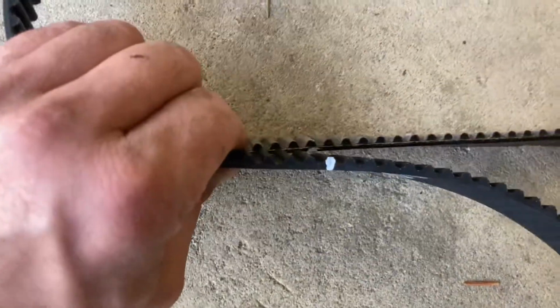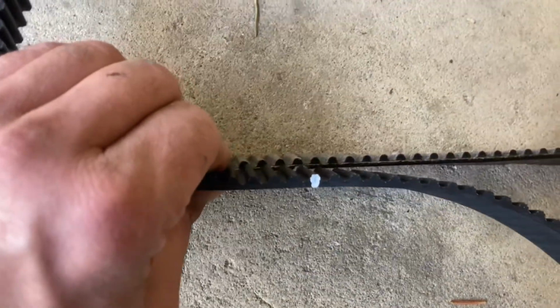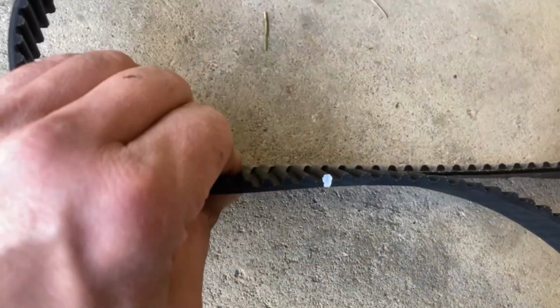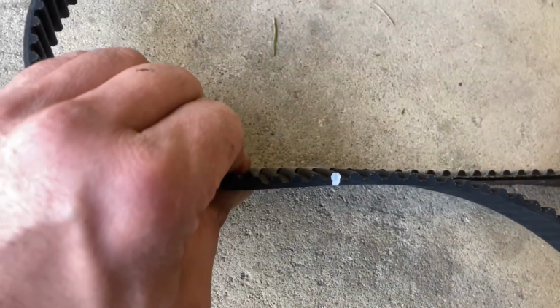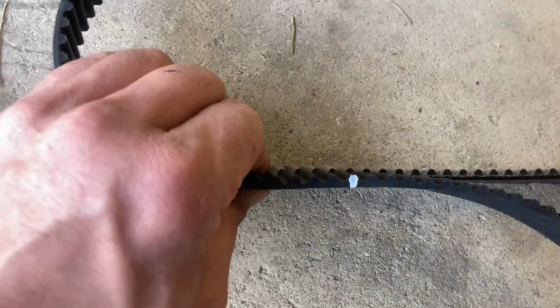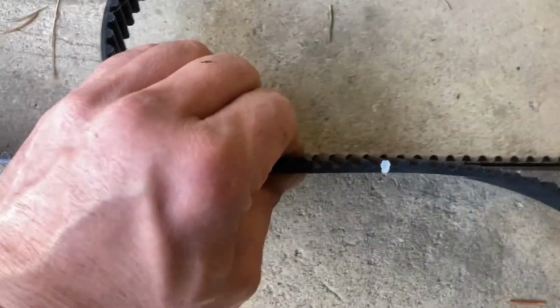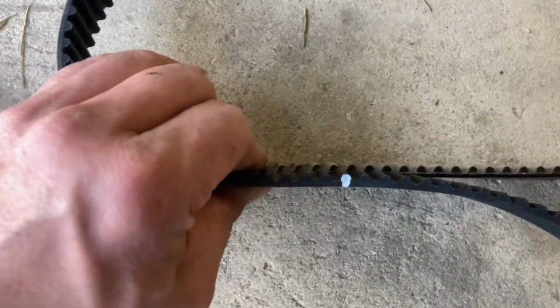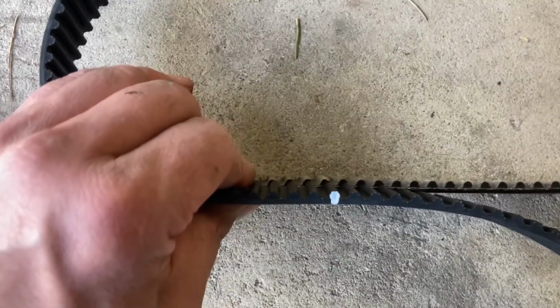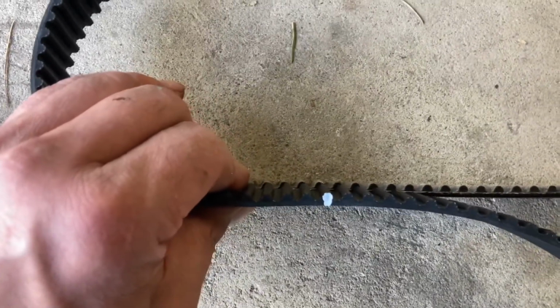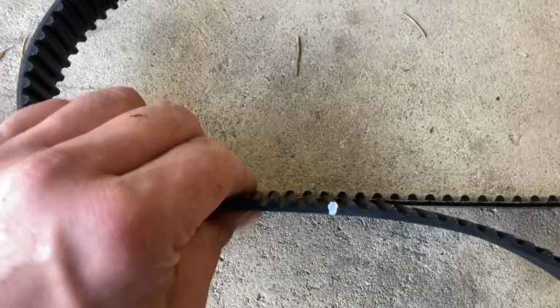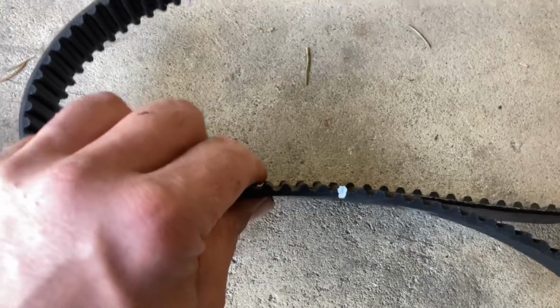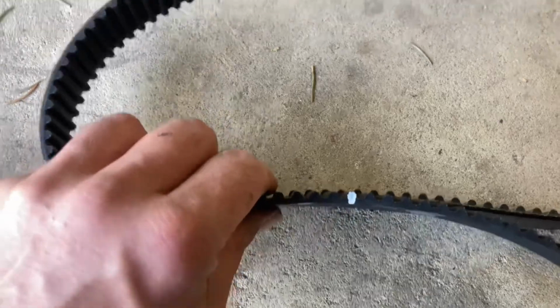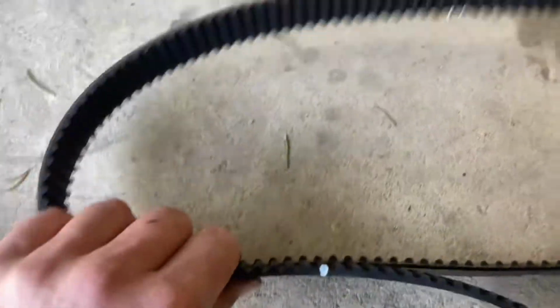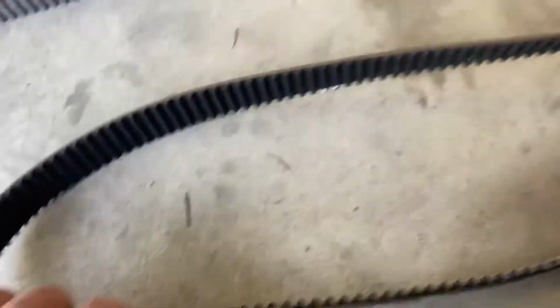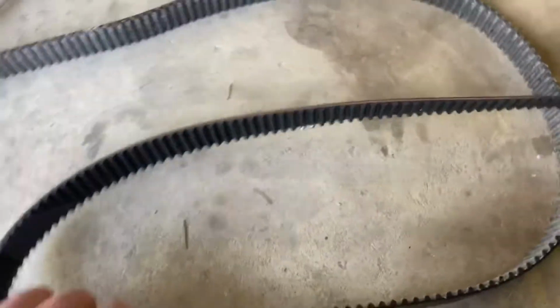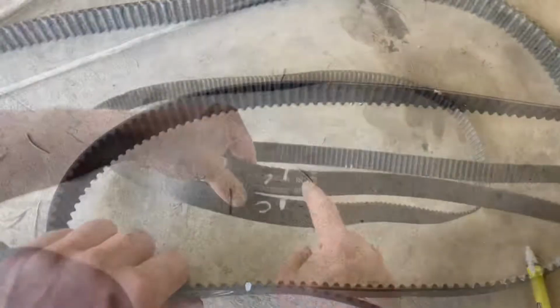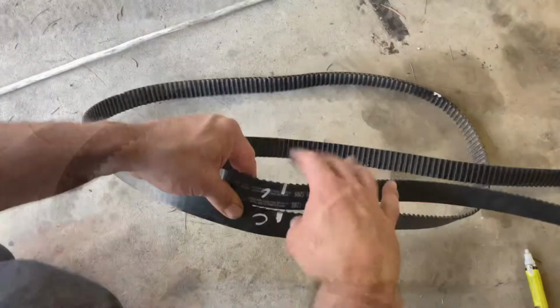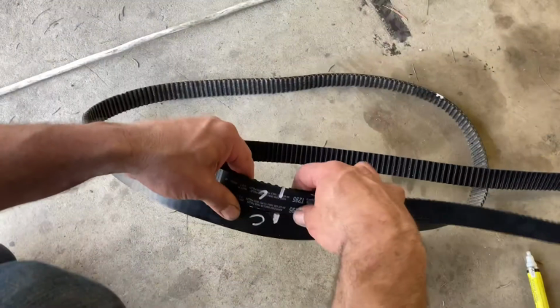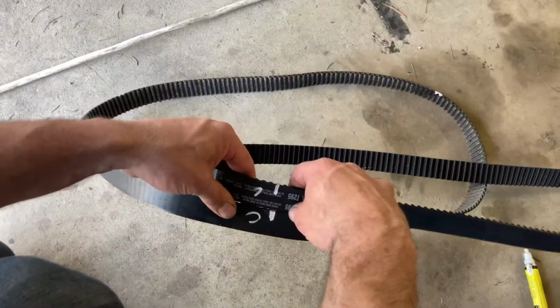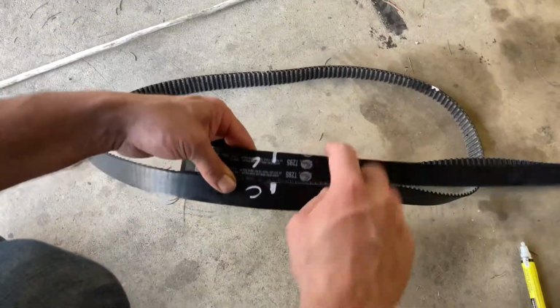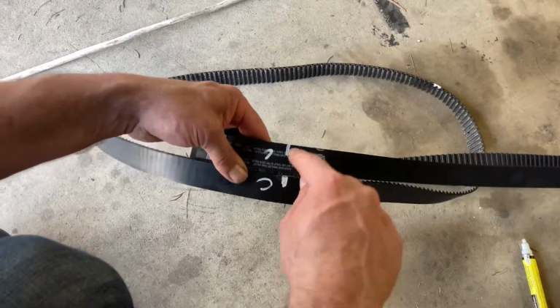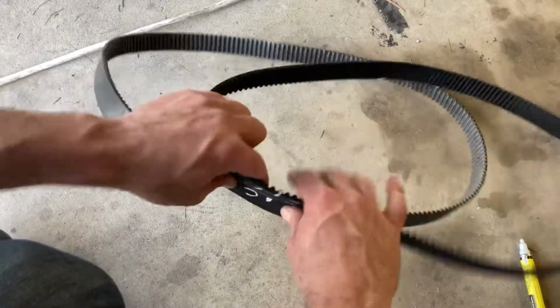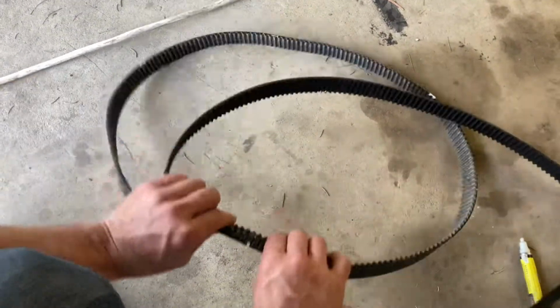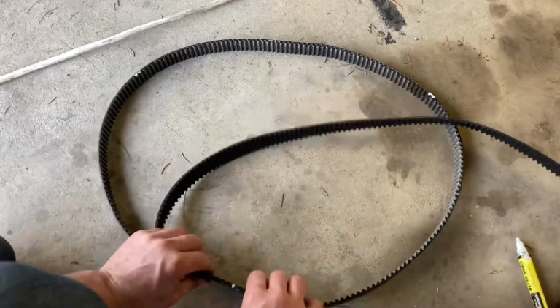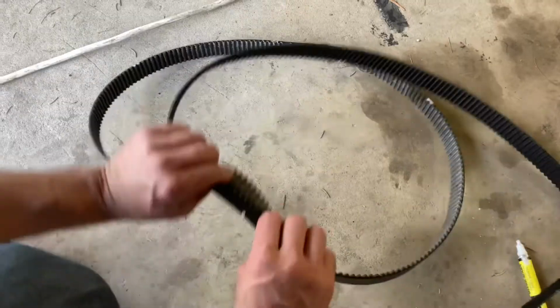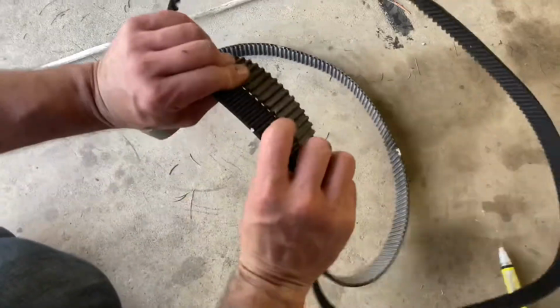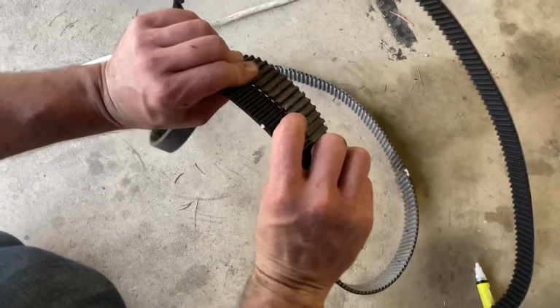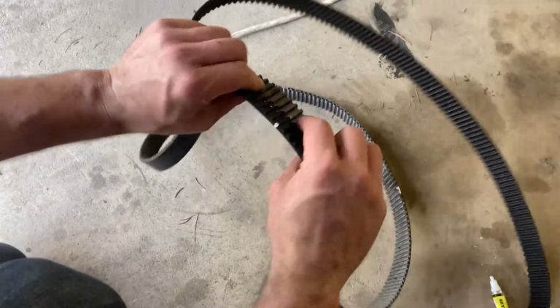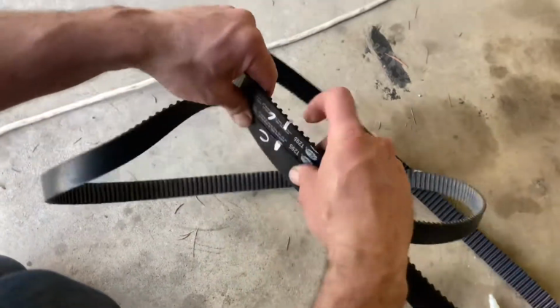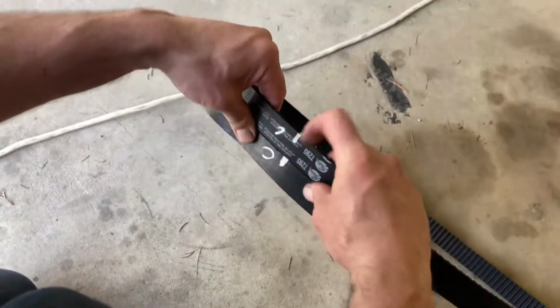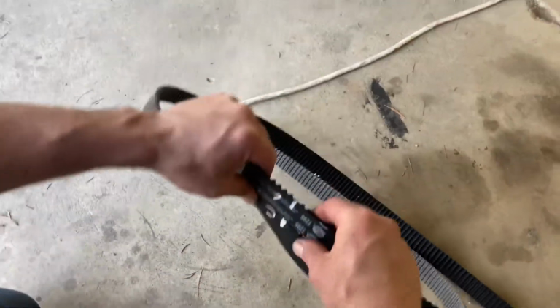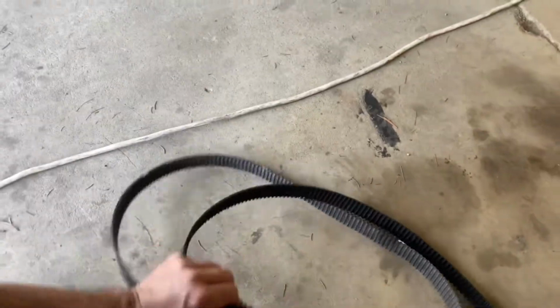Check this out — stack it up. We'll lay it cog for cog, or tooth for tooth, because they are identical, and we'll transfer our marks. So what we'll do is line up your marks on the belt, start with the C for the crankshaft.